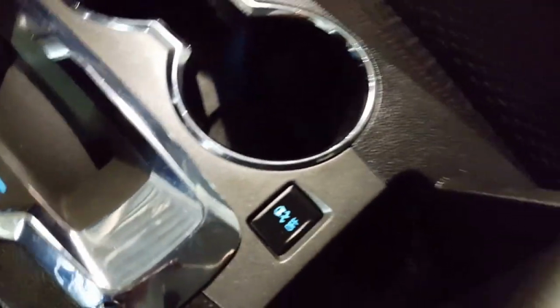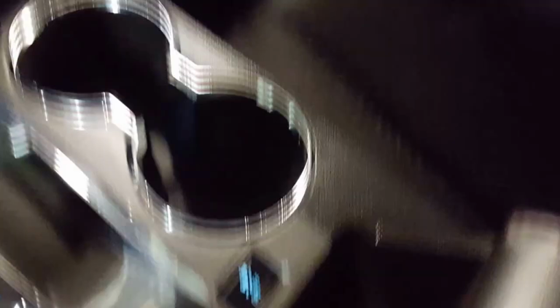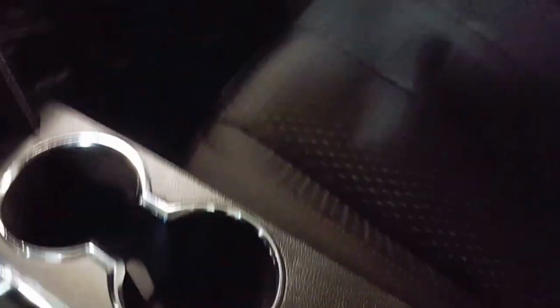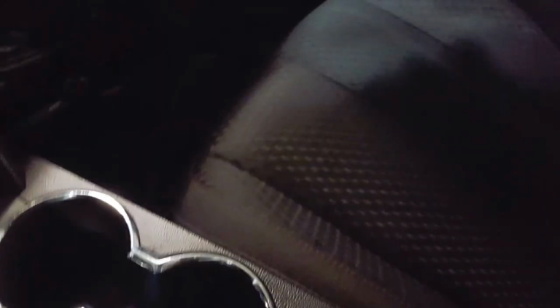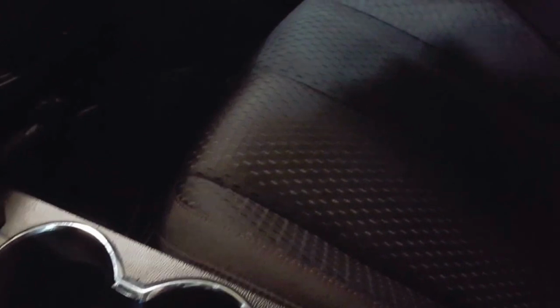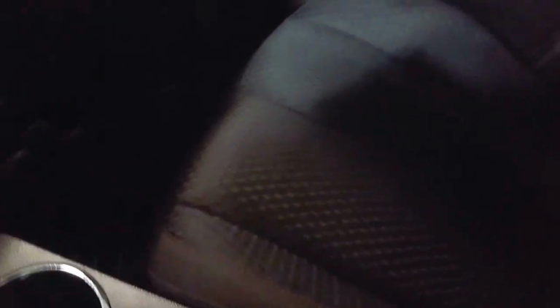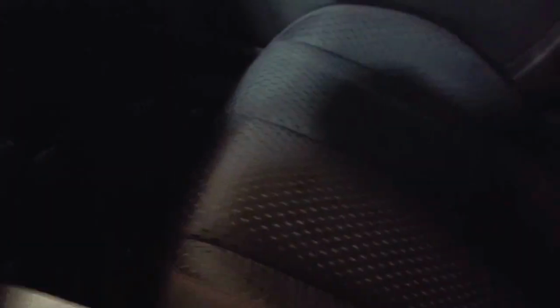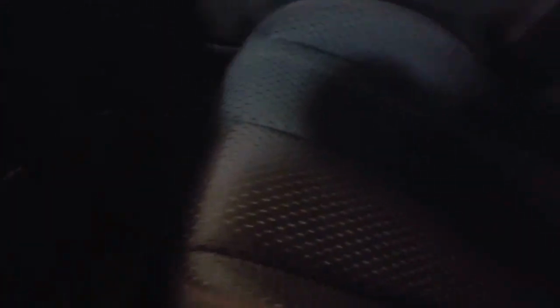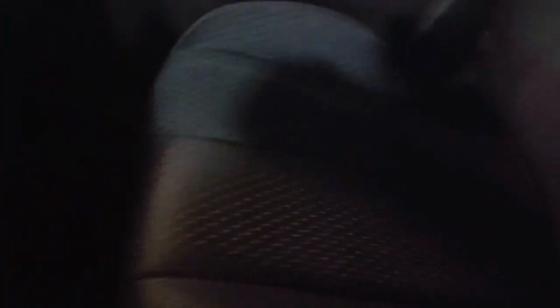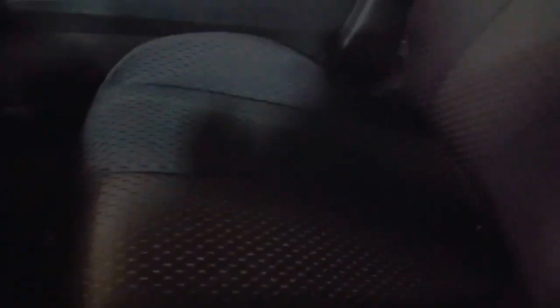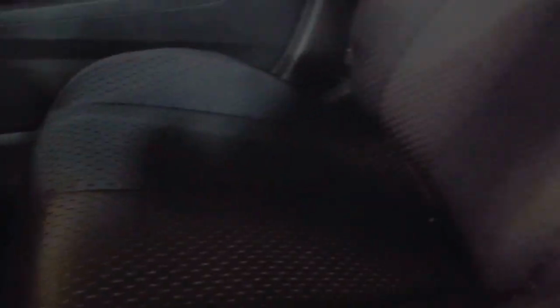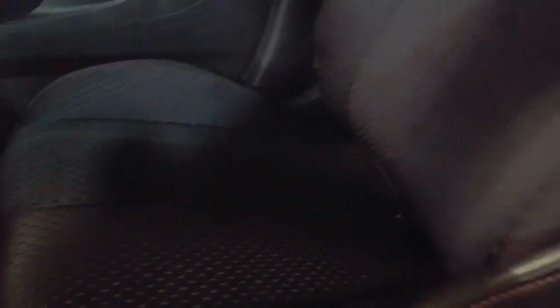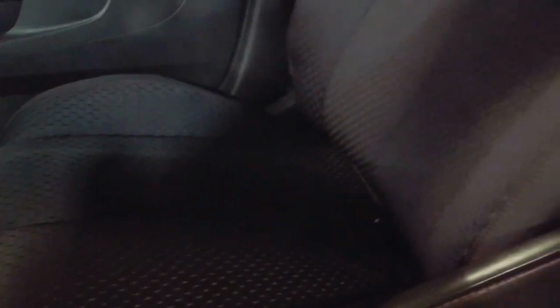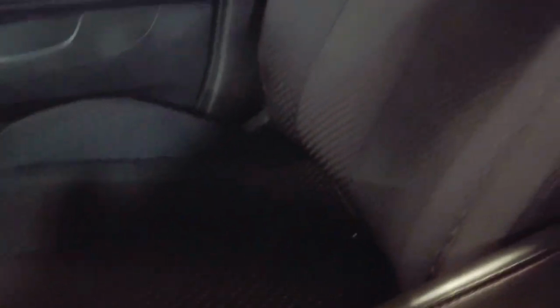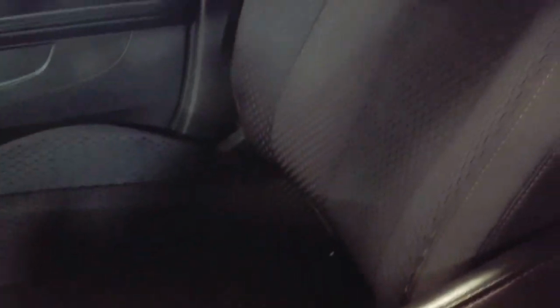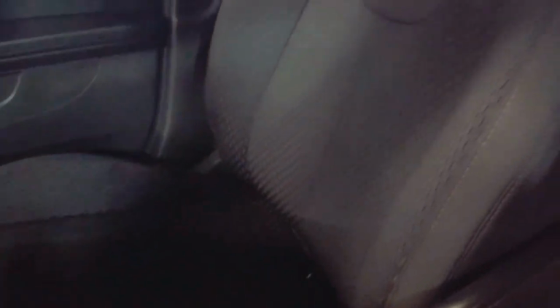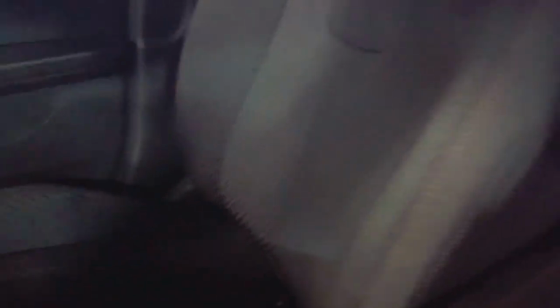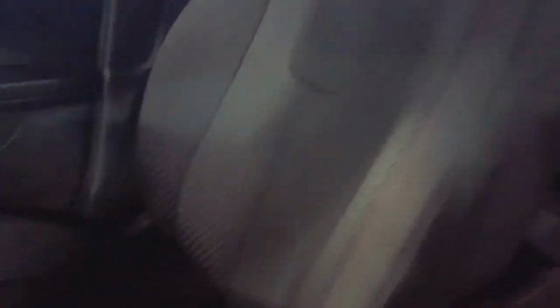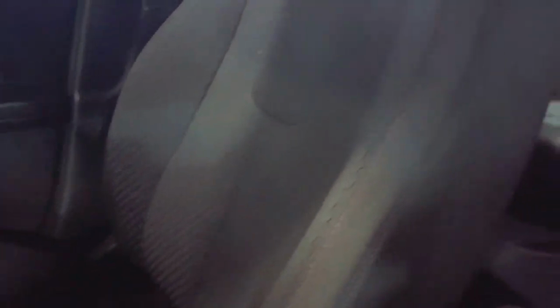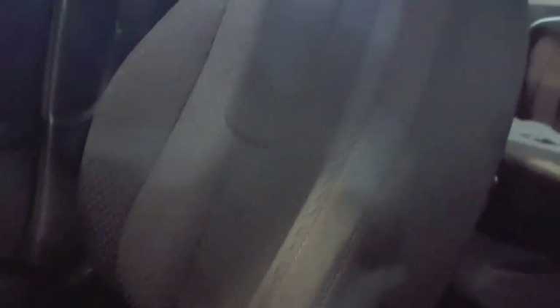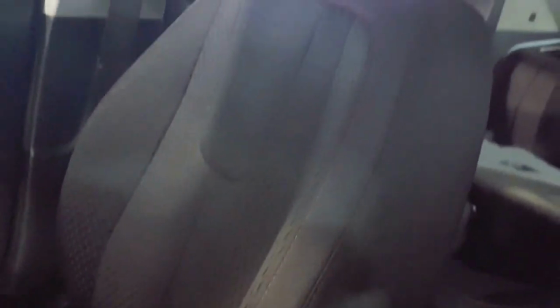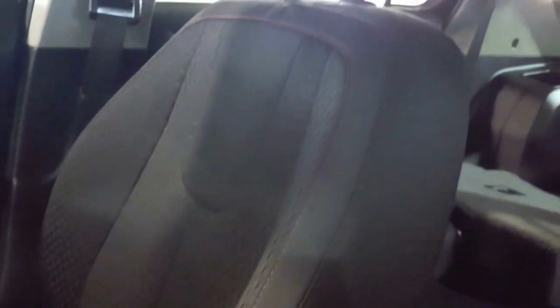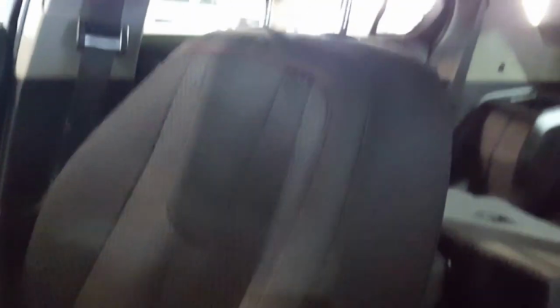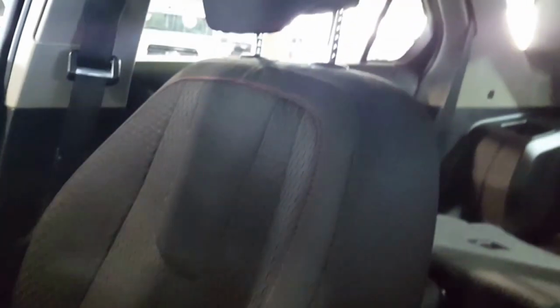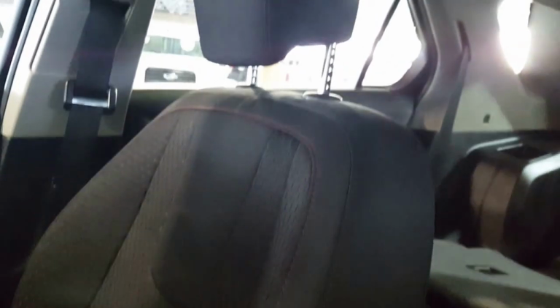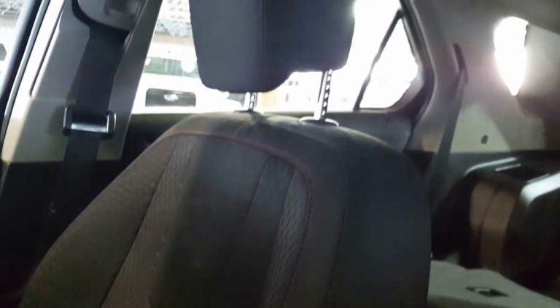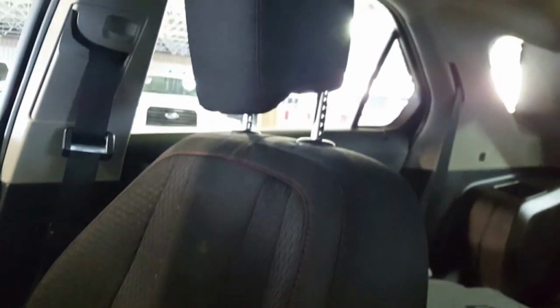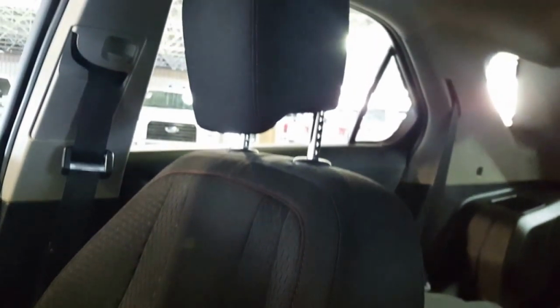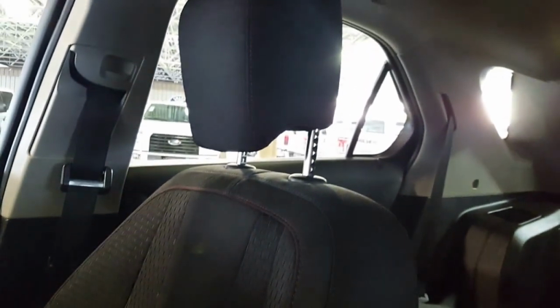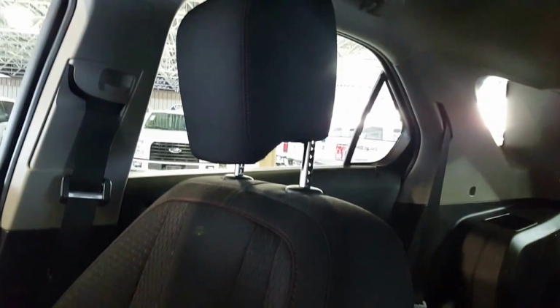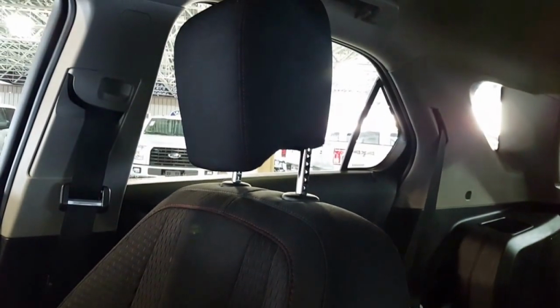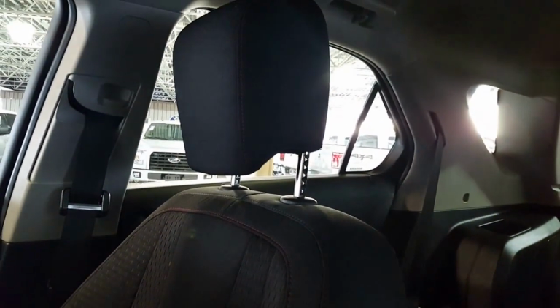The seats in this vehicle look so comfortable. Sitting here in the driver's seat is amazing — it'll make for a very comfortable road trip. Let's take a look at the back.